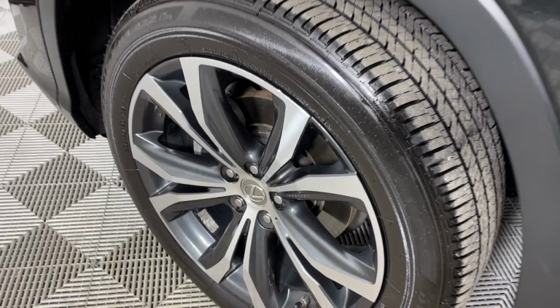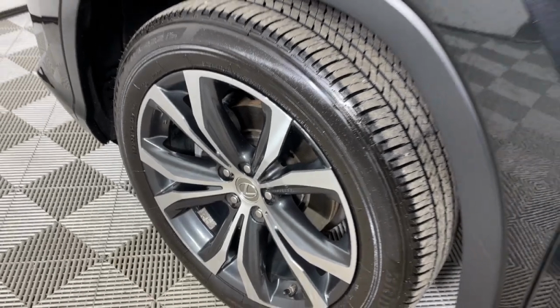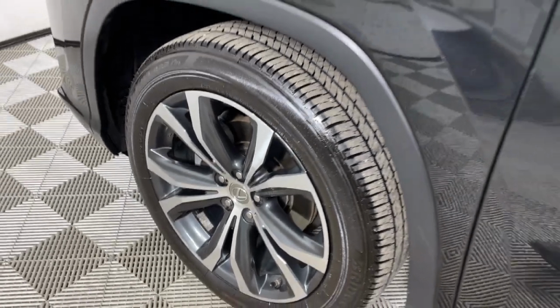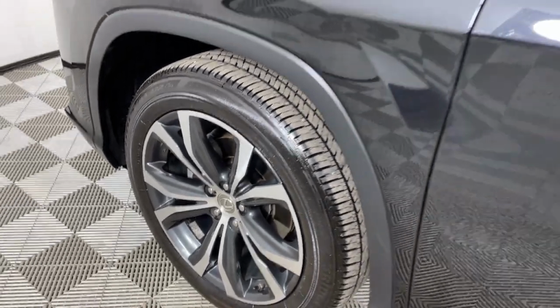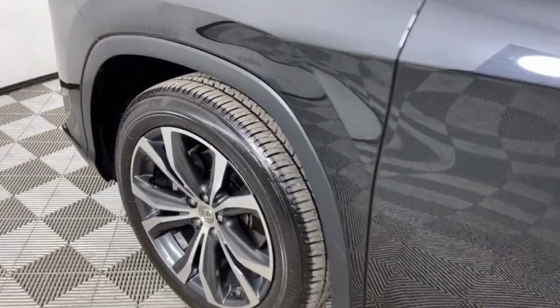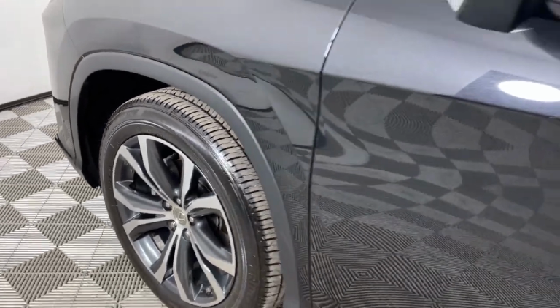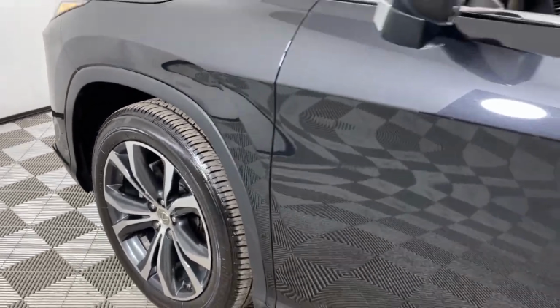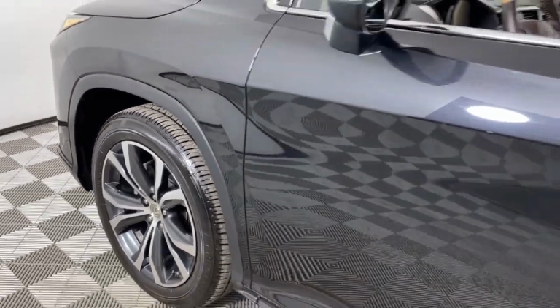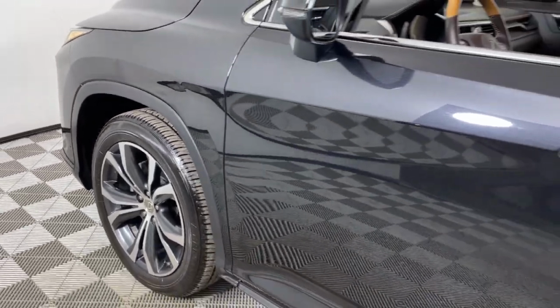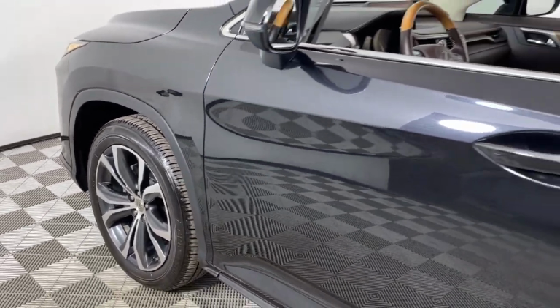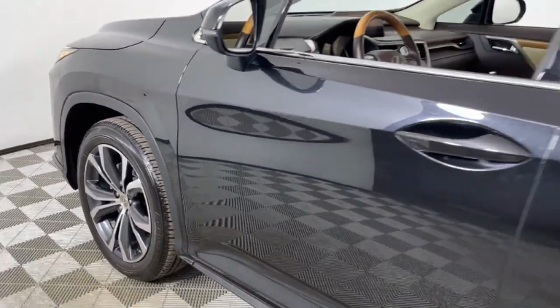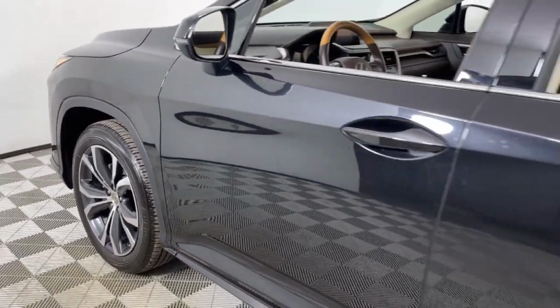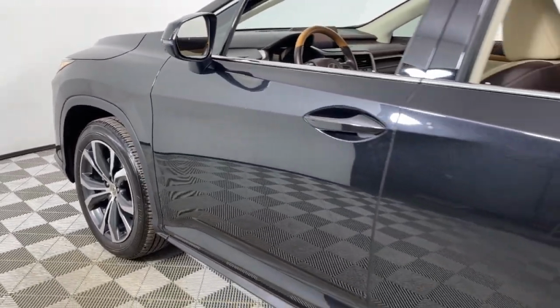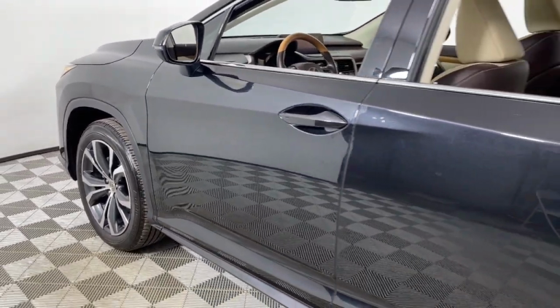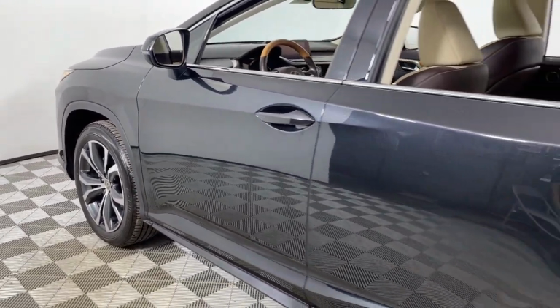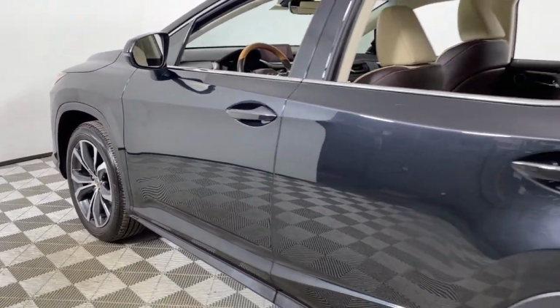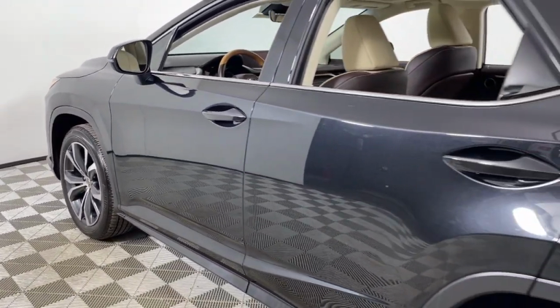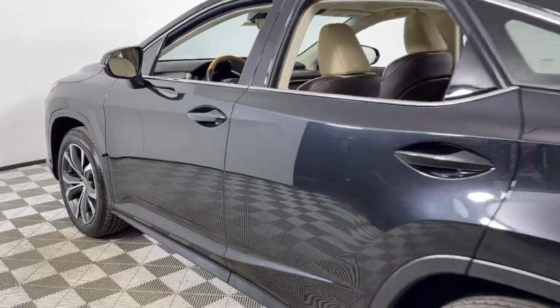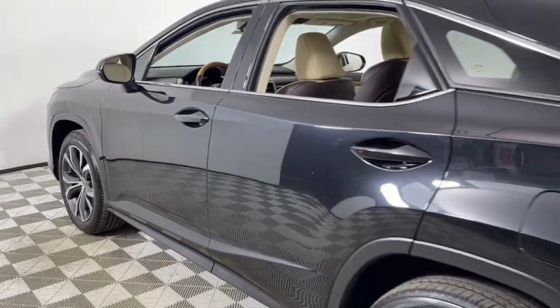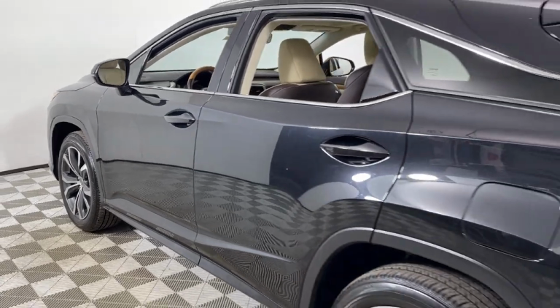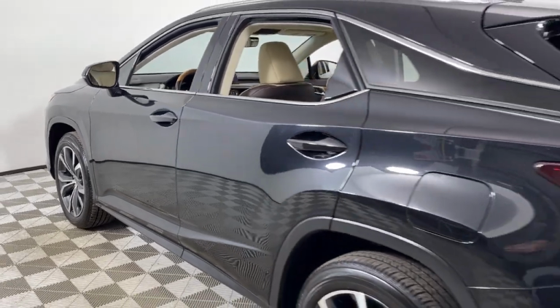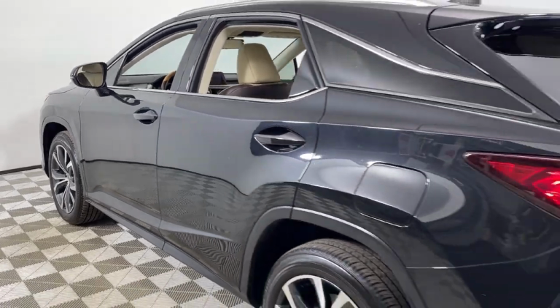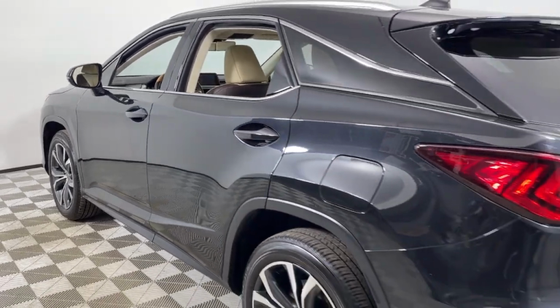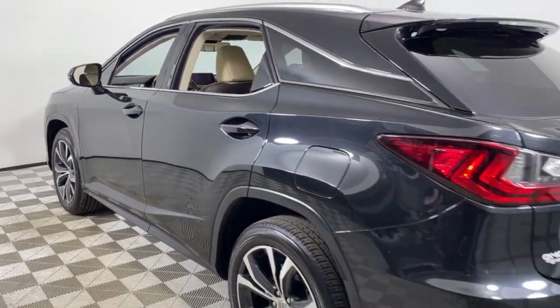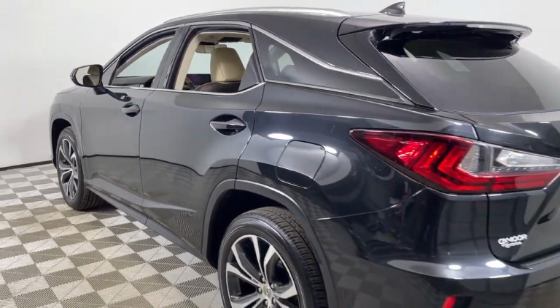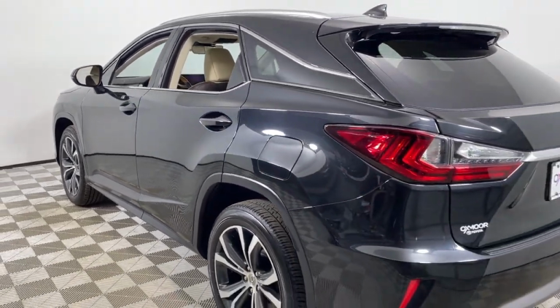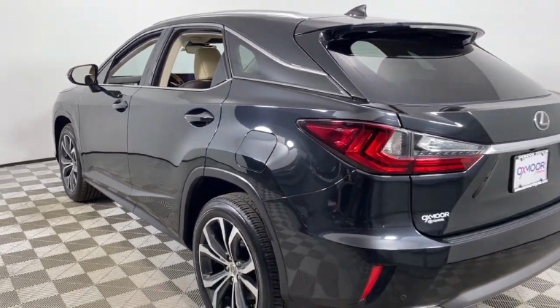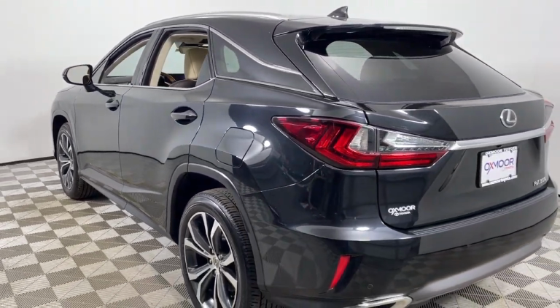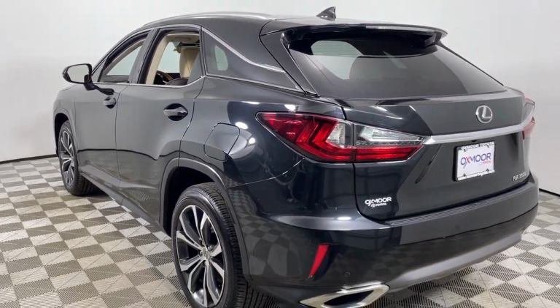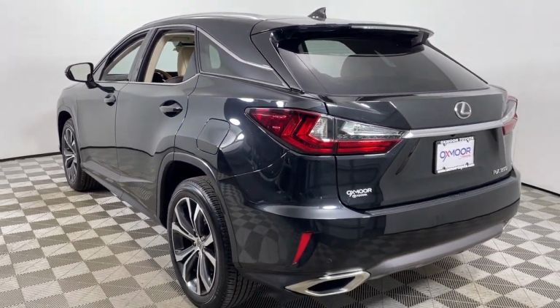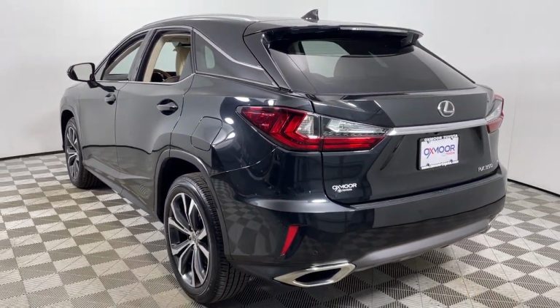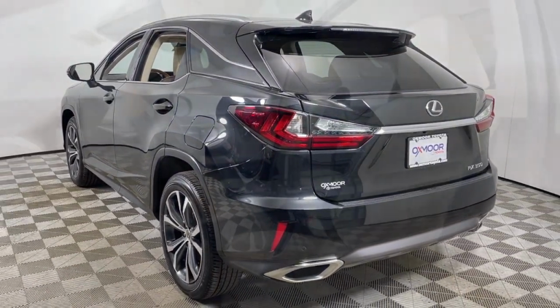You just found the 2016 Lexus RX. With less than 60,000 miles on the odometer, this vehicle stands out from the rest.